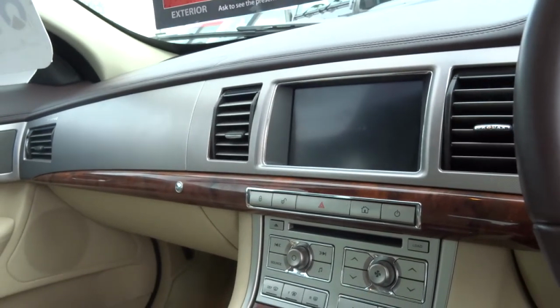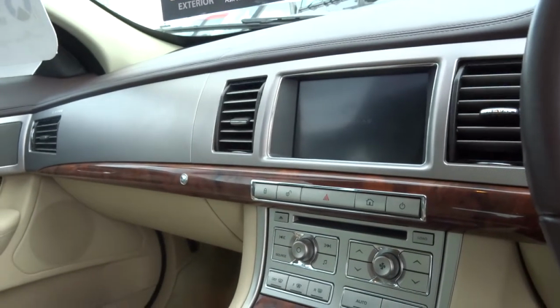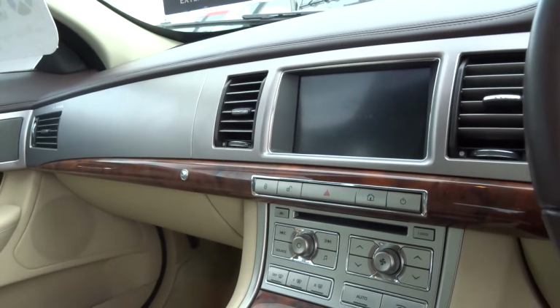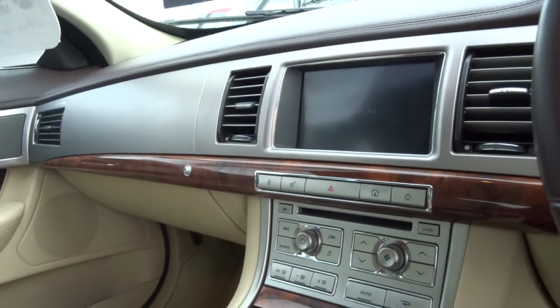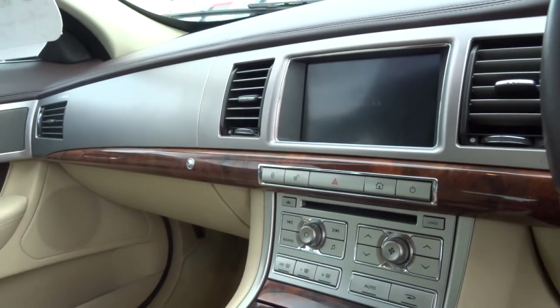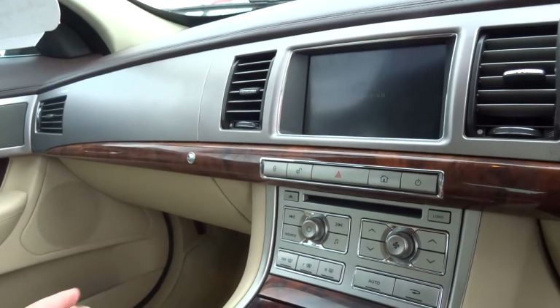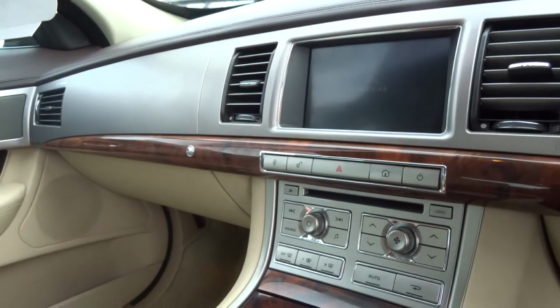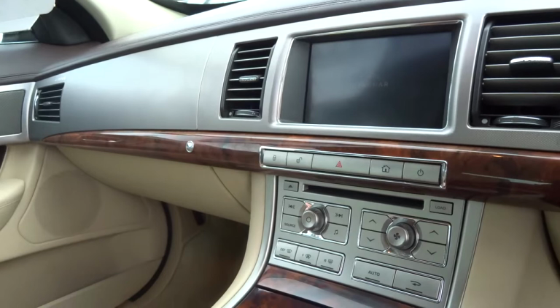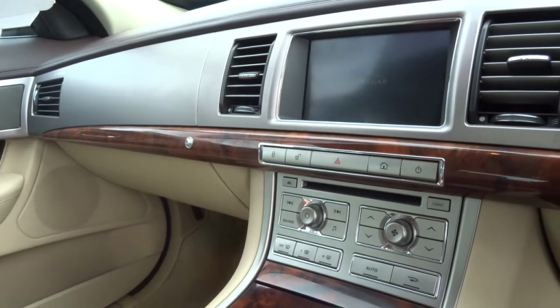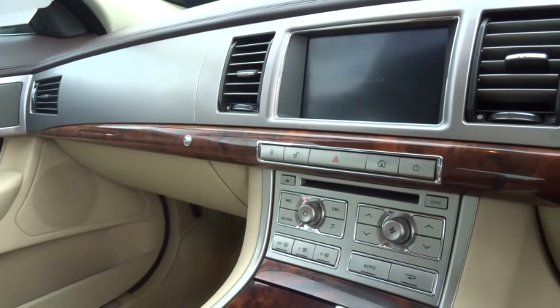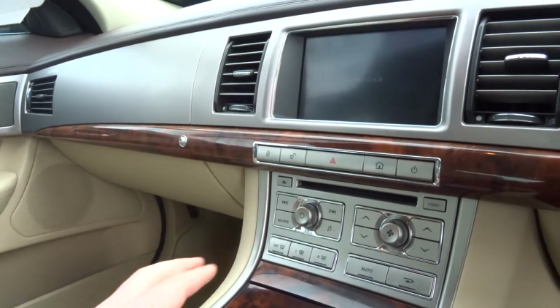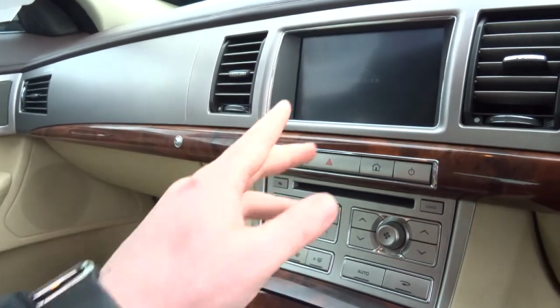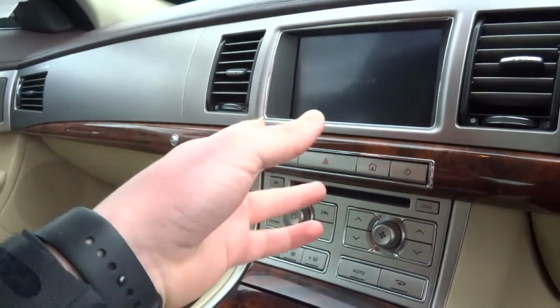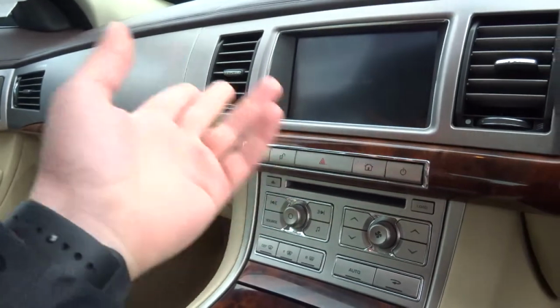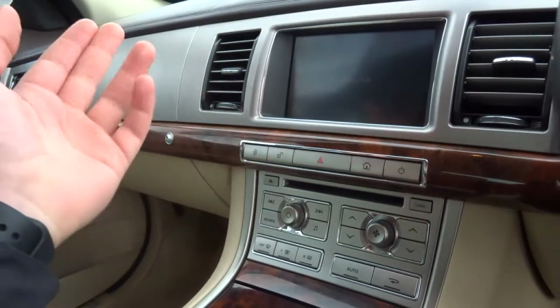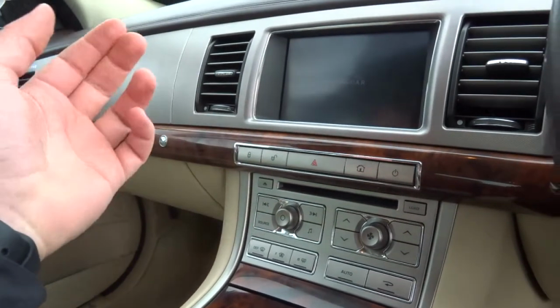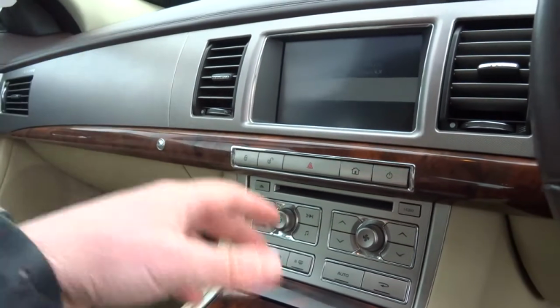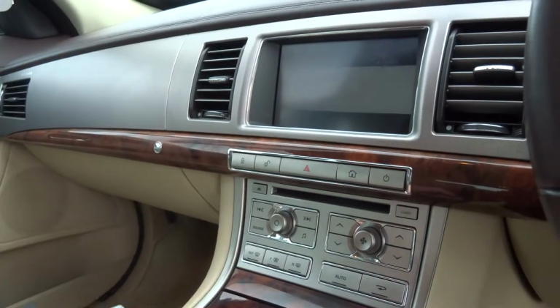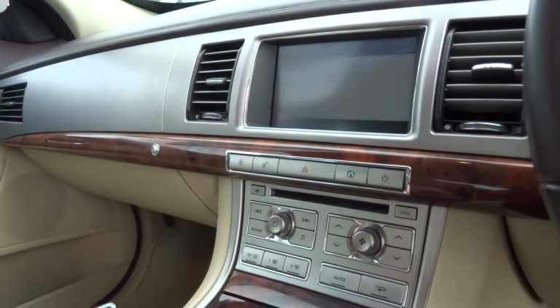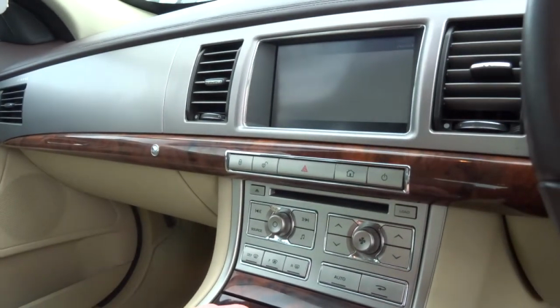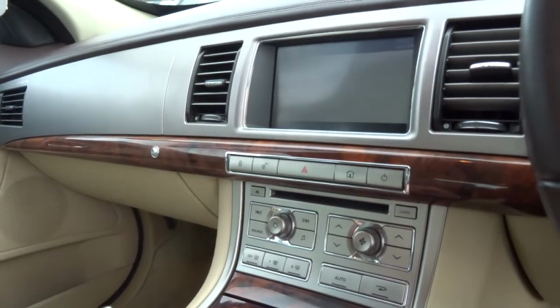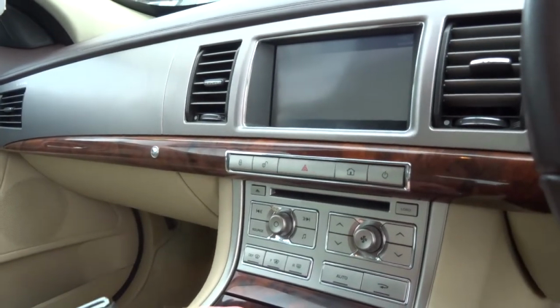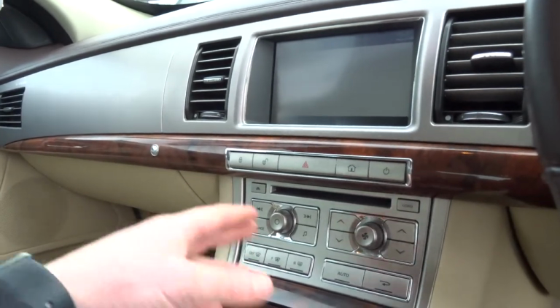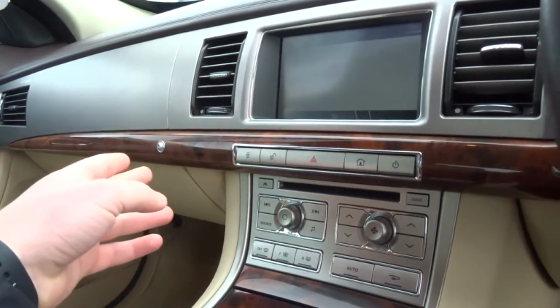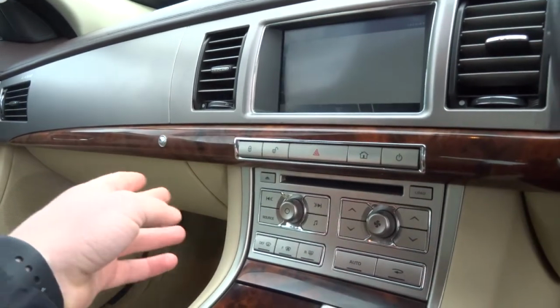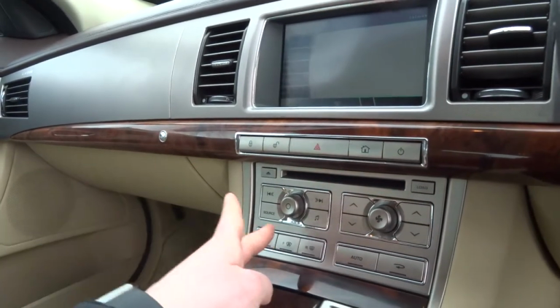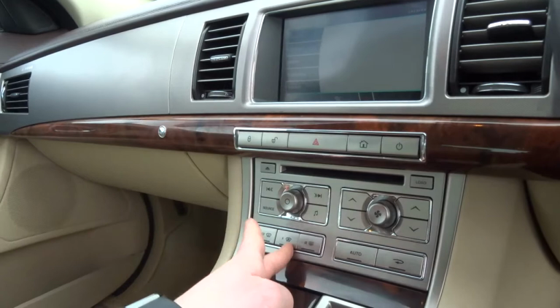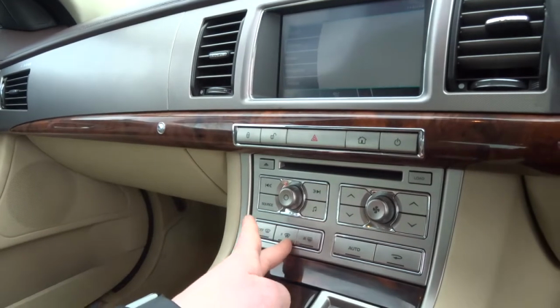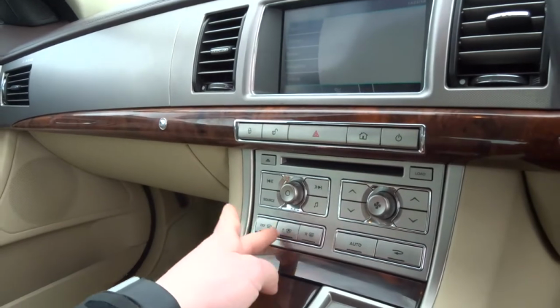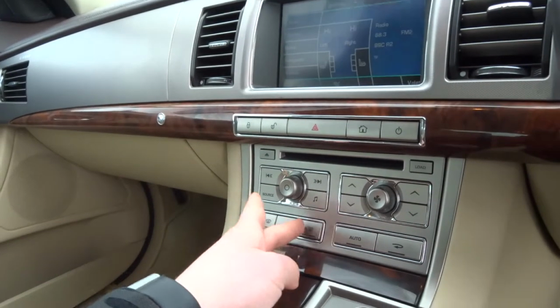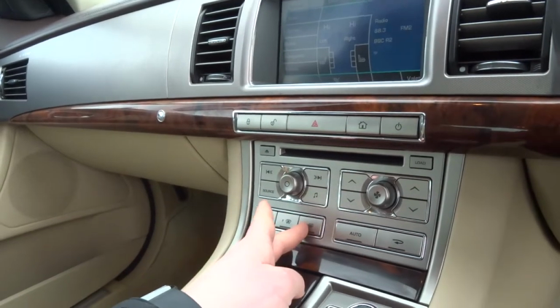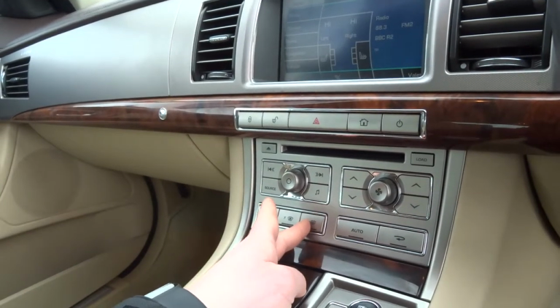This car is equipped with satellite navigation and a media system as well. It's got Bluetooth, heated seats, a heated front screen, and a heated rear screen.